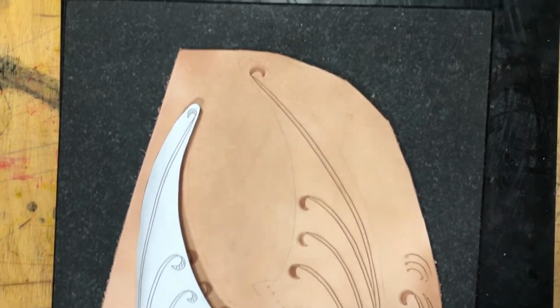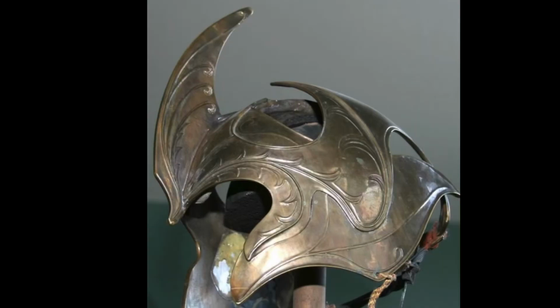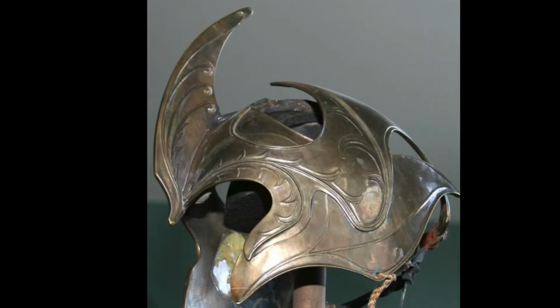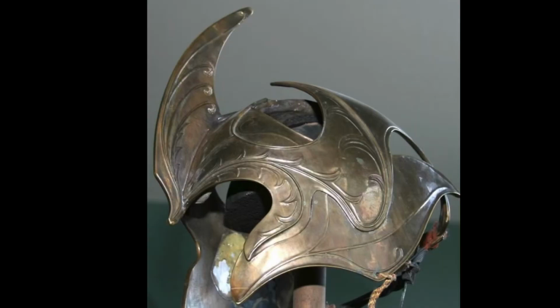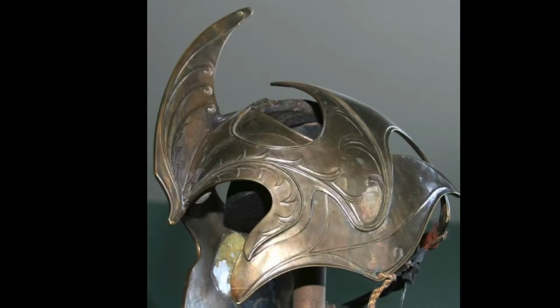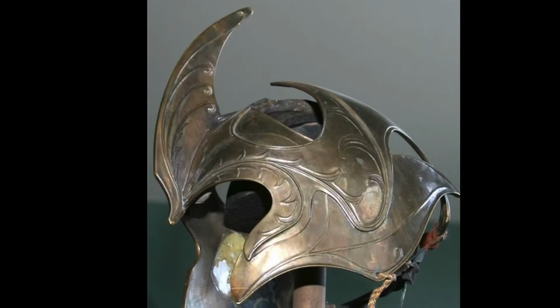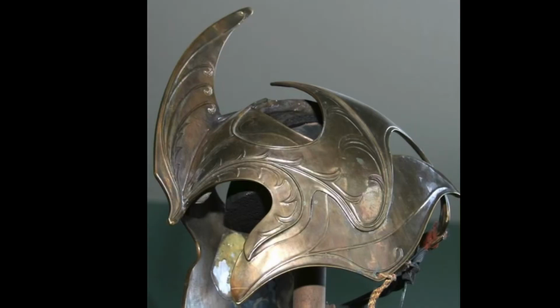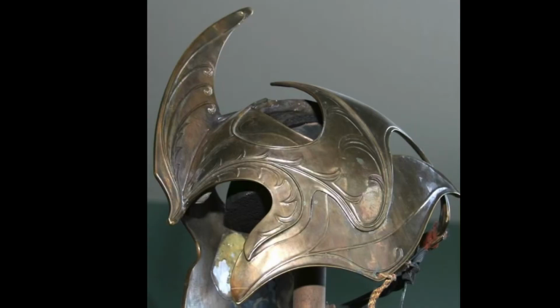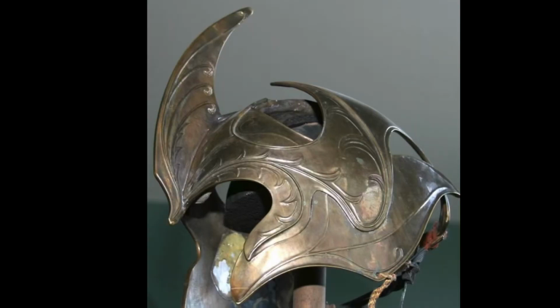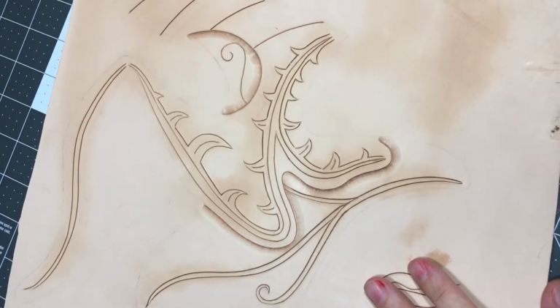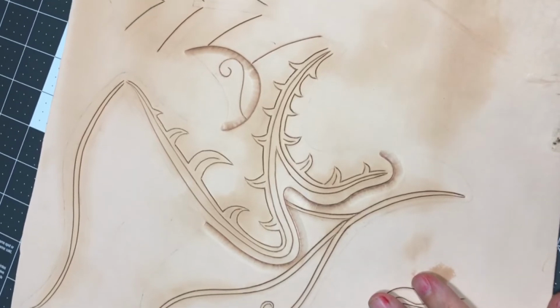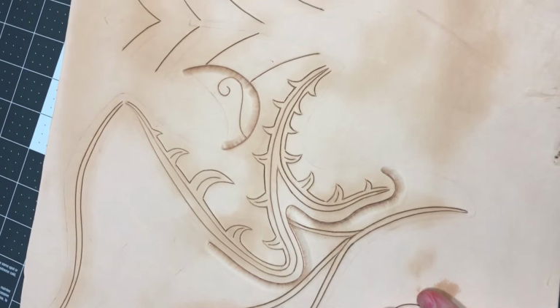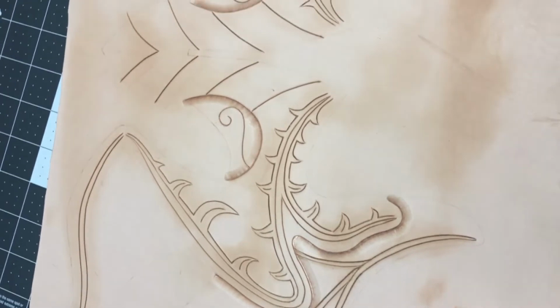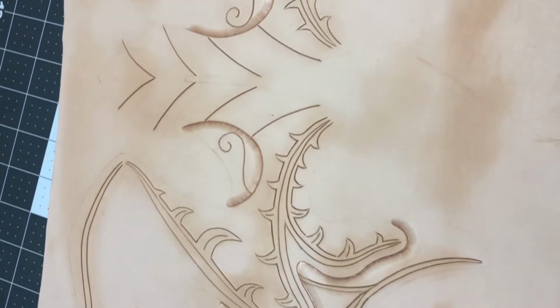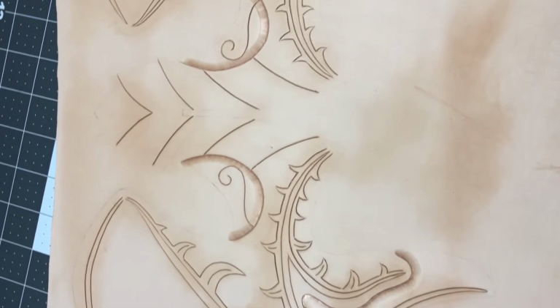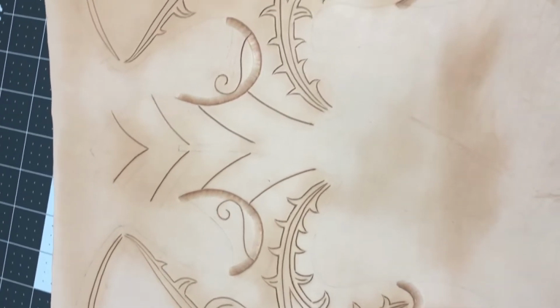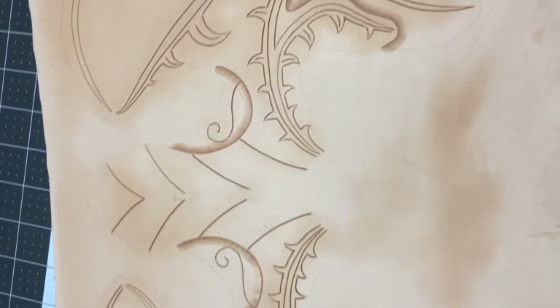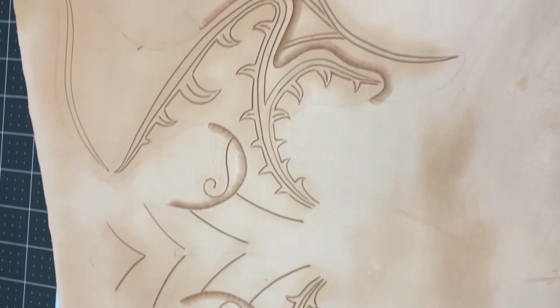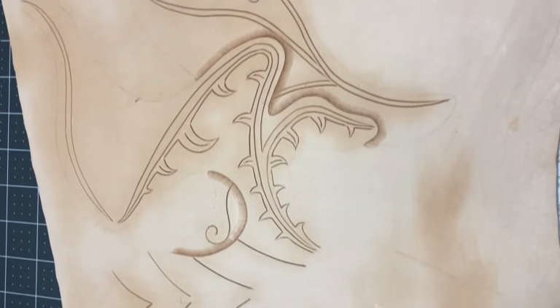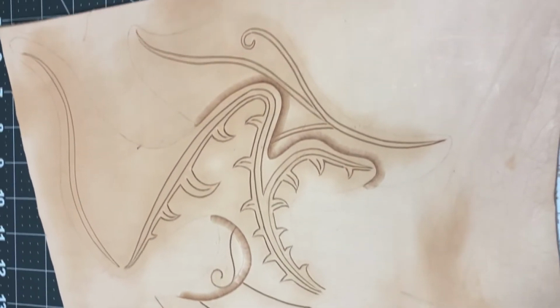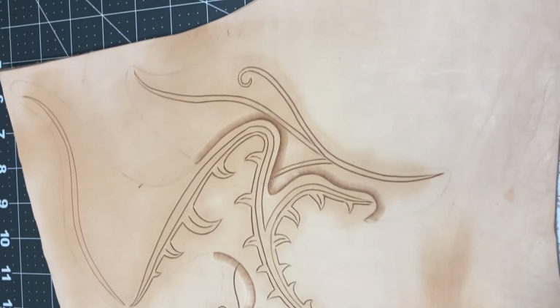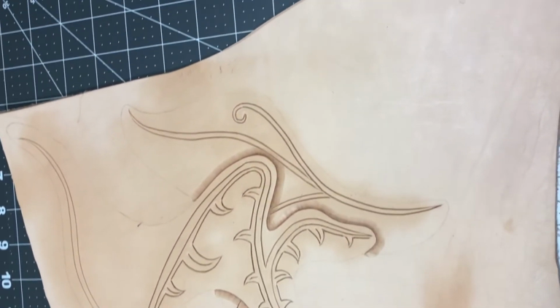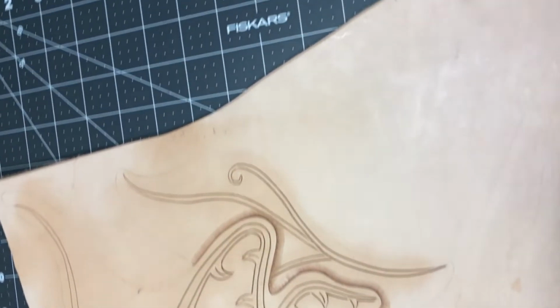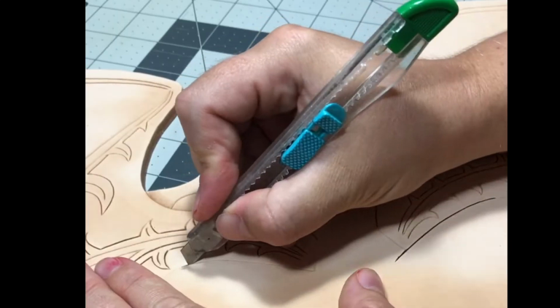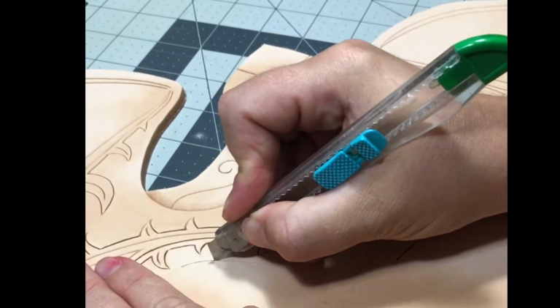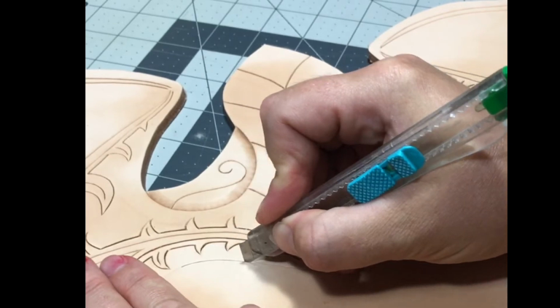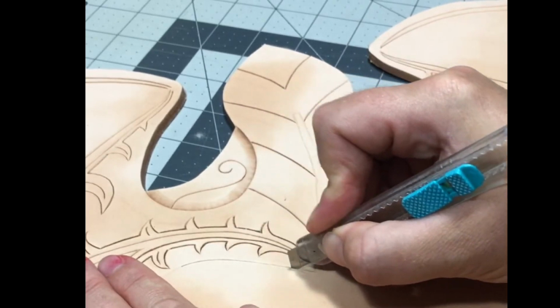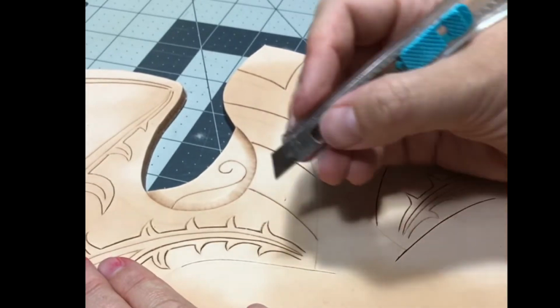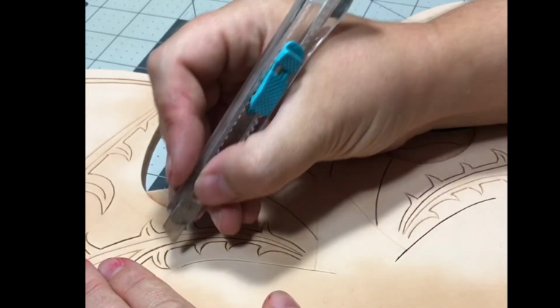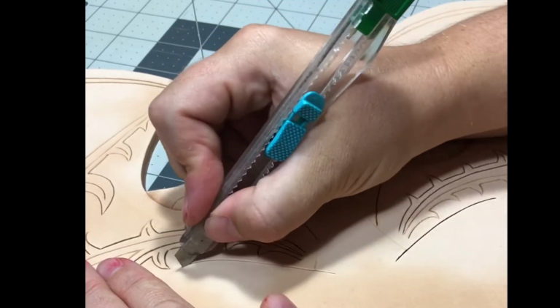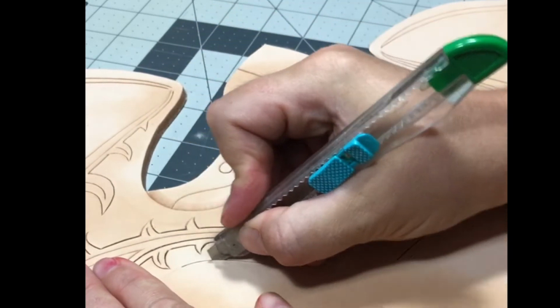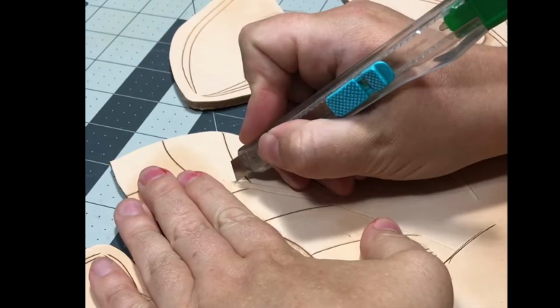The original helm had a two-level effect, so I used a bevel stamp to tool those areas in to create depth. I cut the pattern out carefully using a sharp exacto knife.